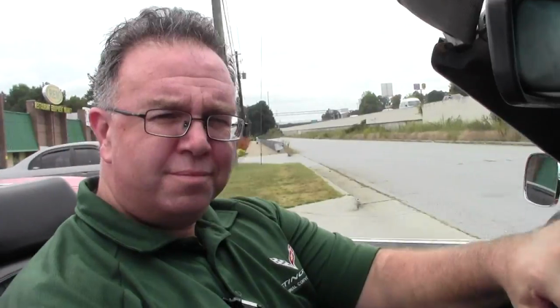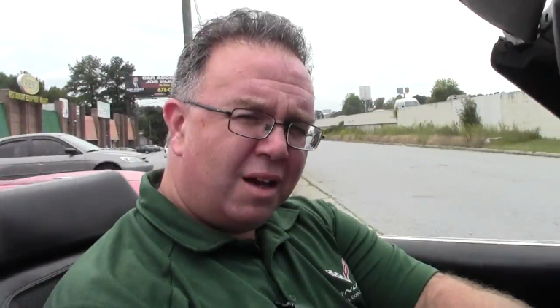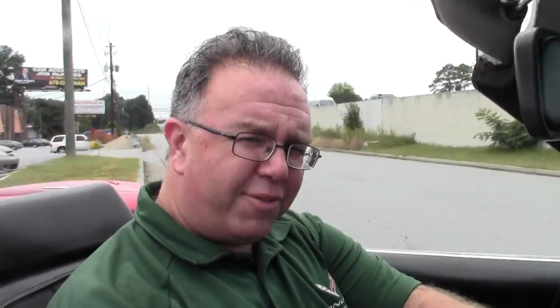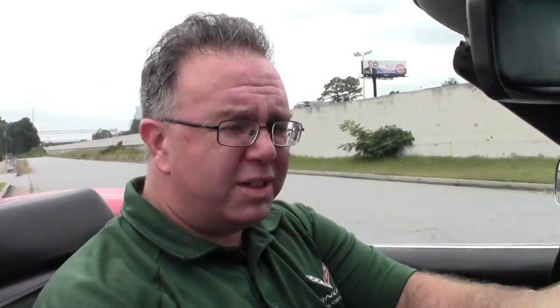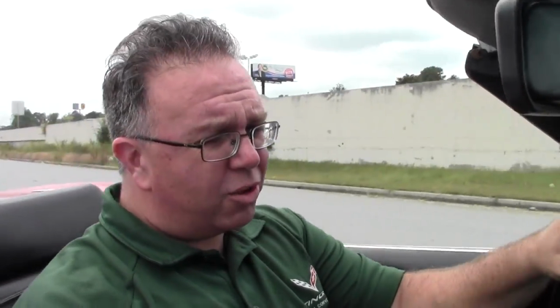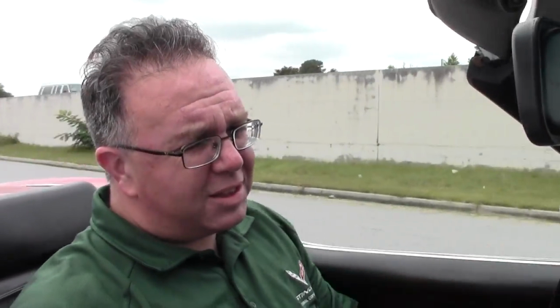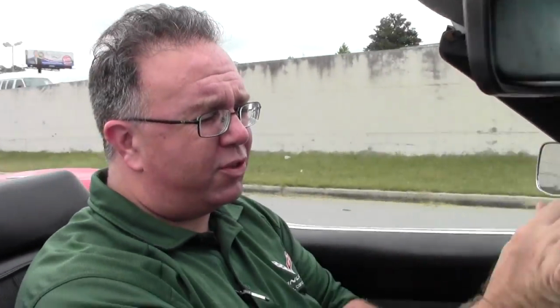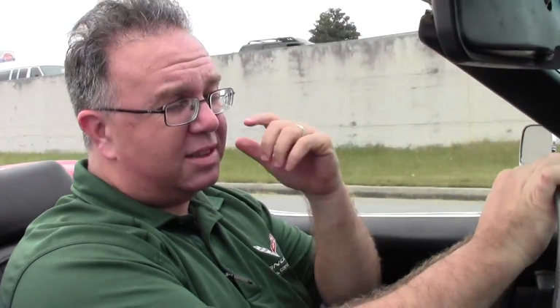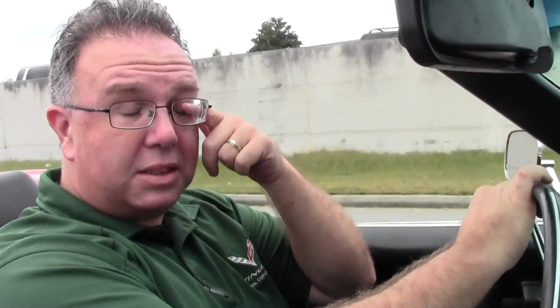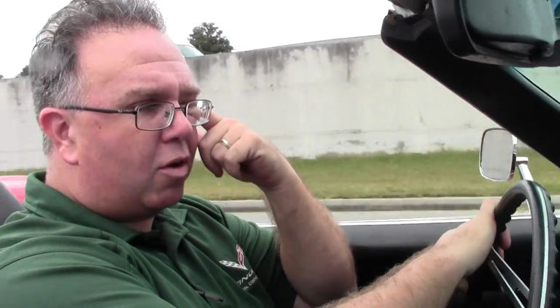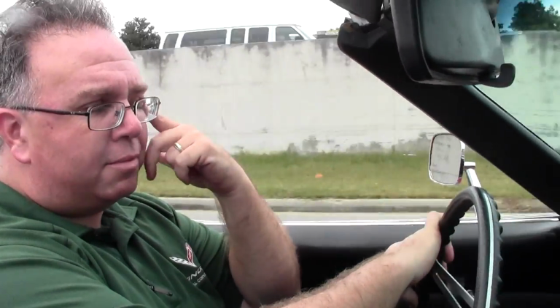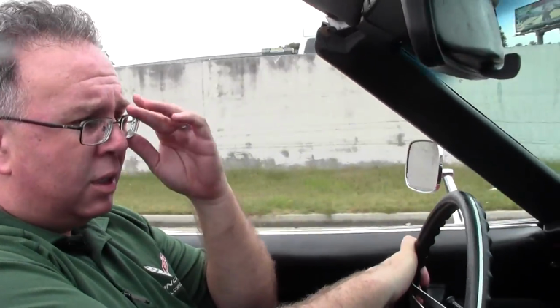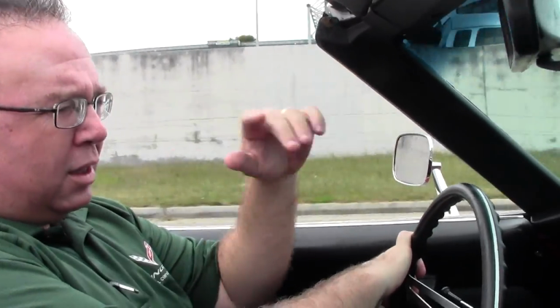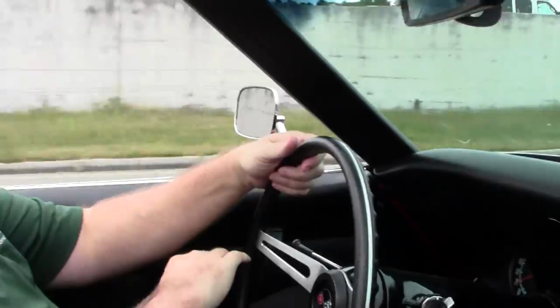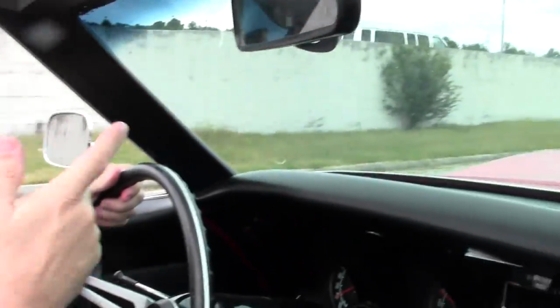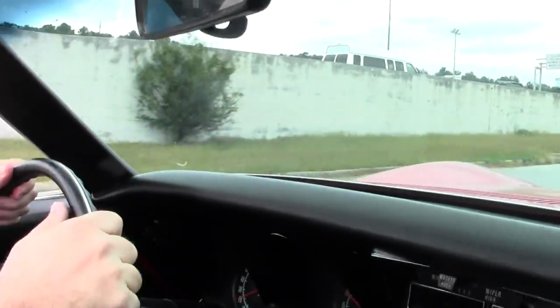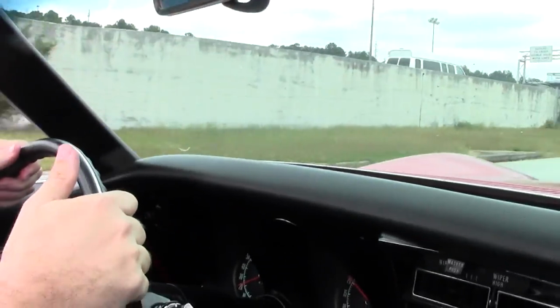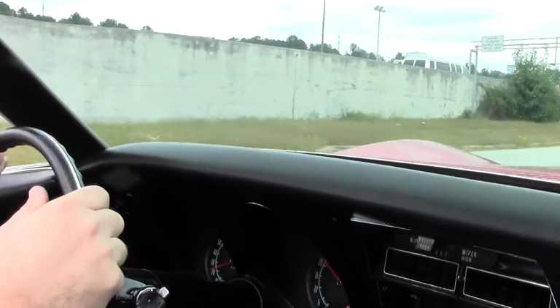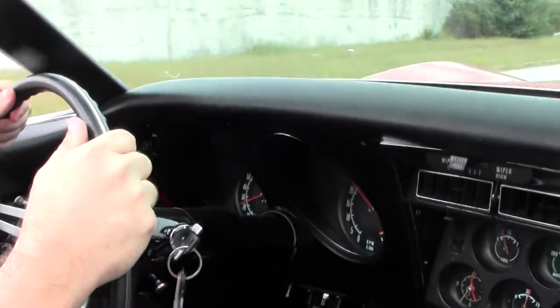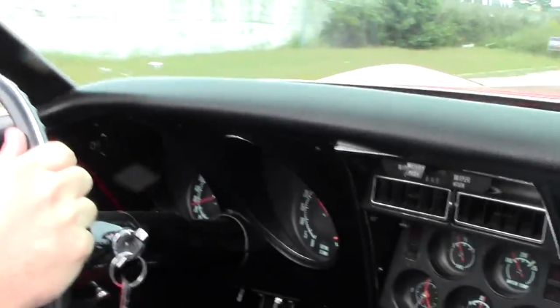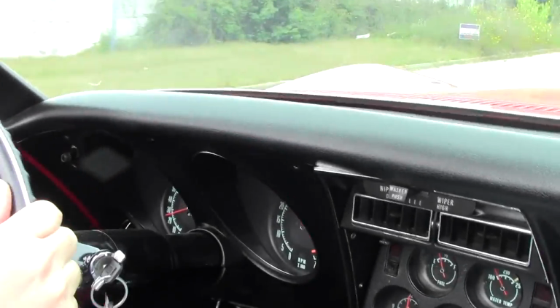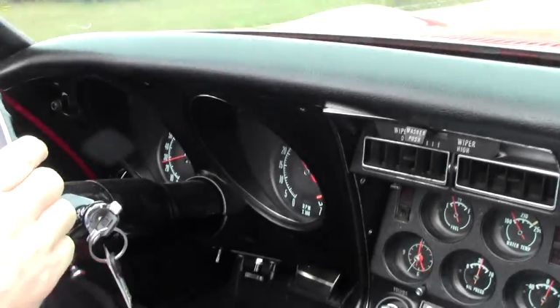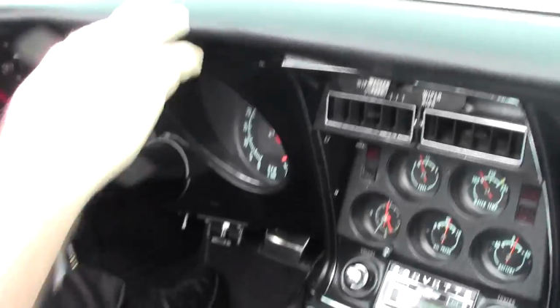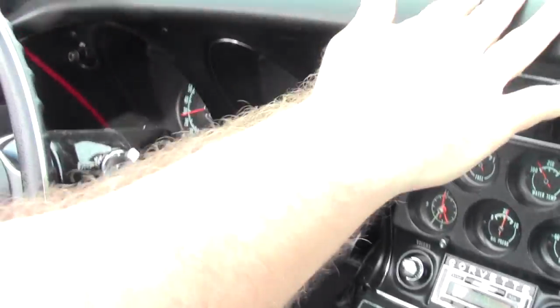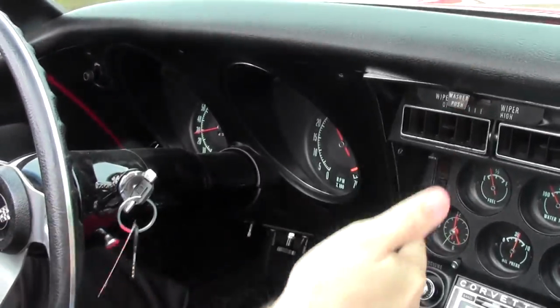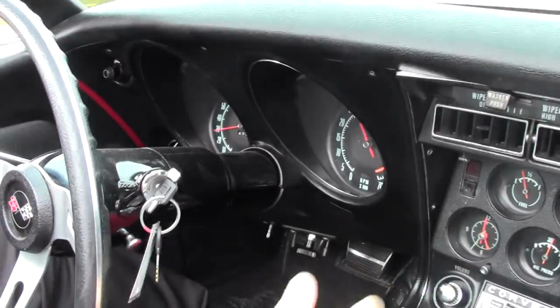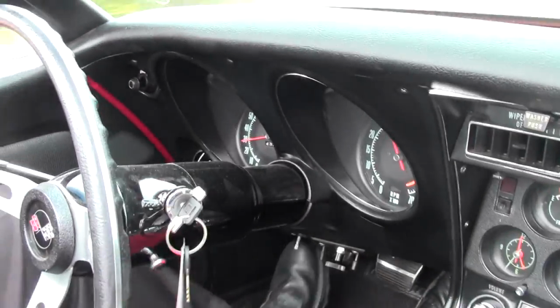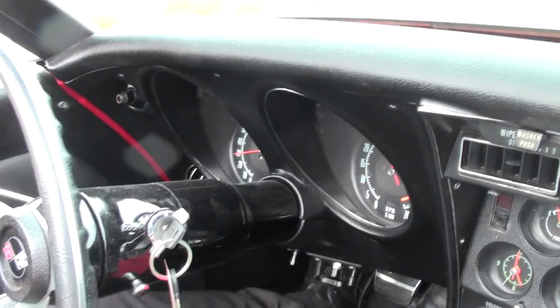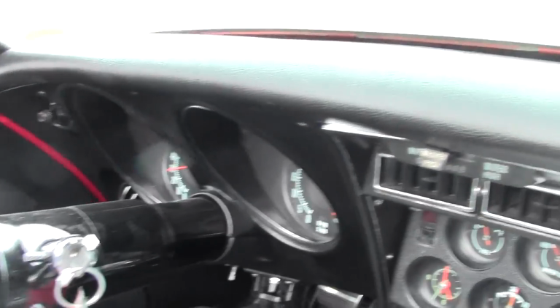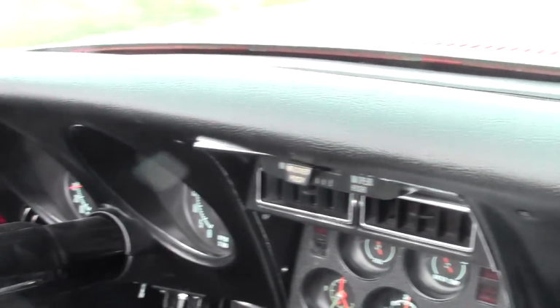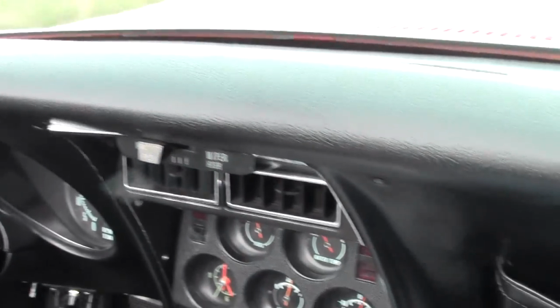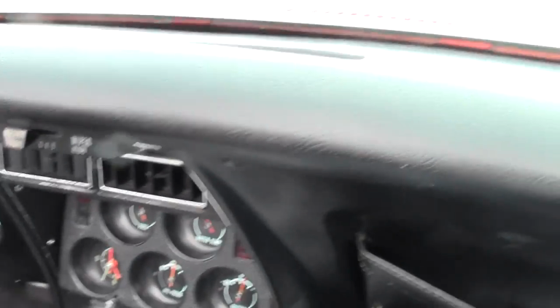Alright folks, we're going to take a little ride in this beautiful 1969 Corvette. Beautiful car, very well kept, as you can see — the dash and all of our interior pieces are in excellent shape.